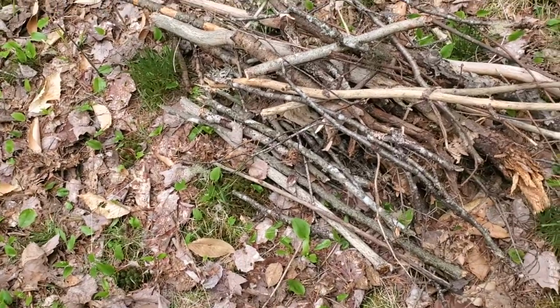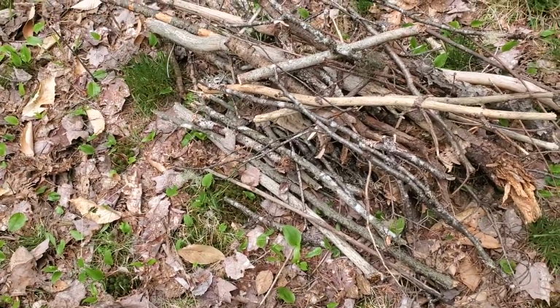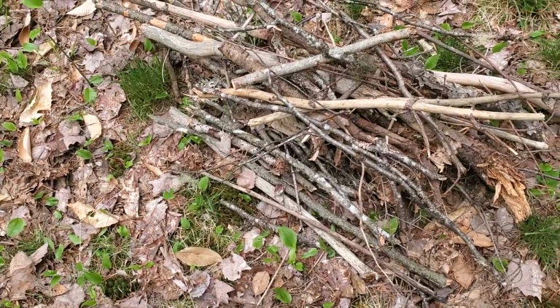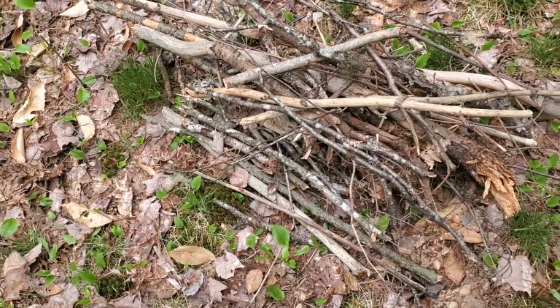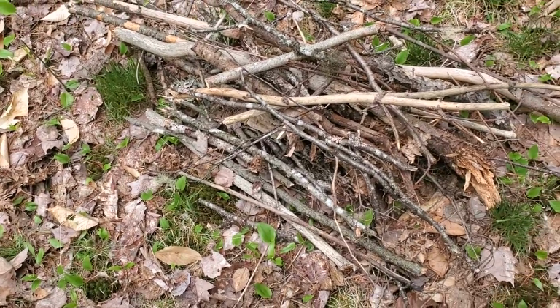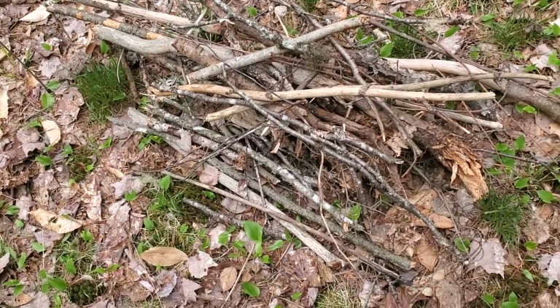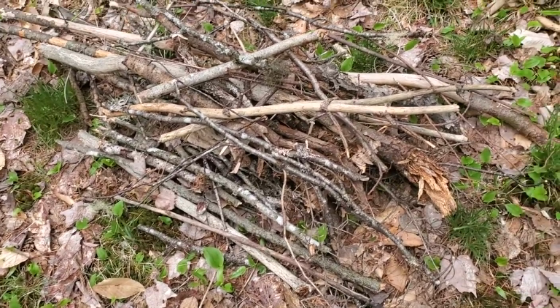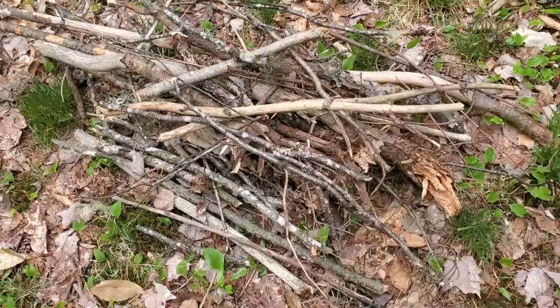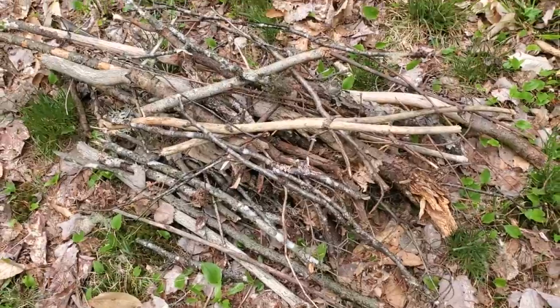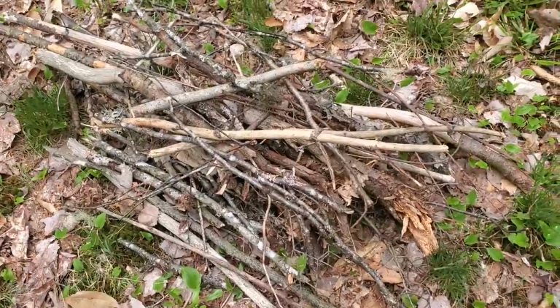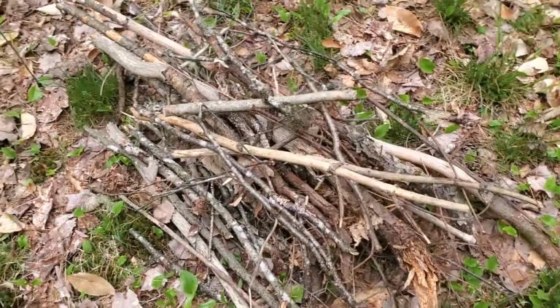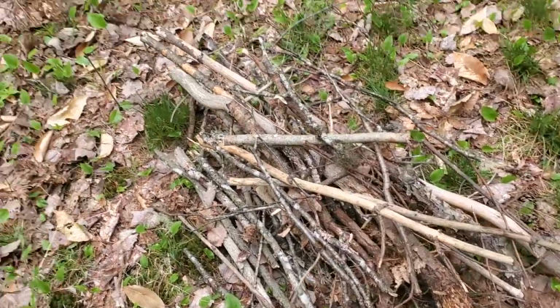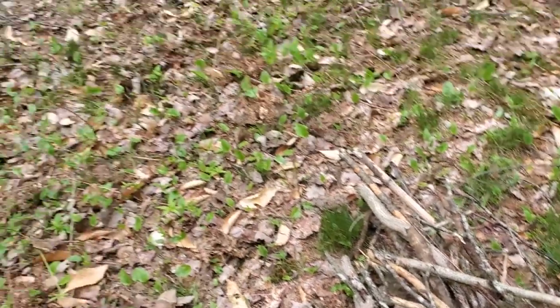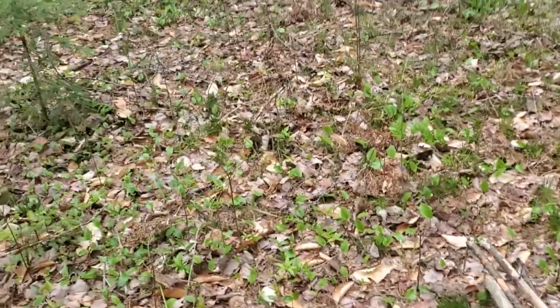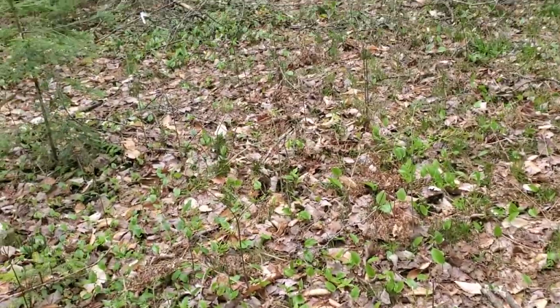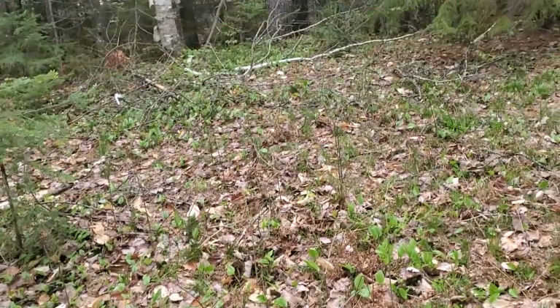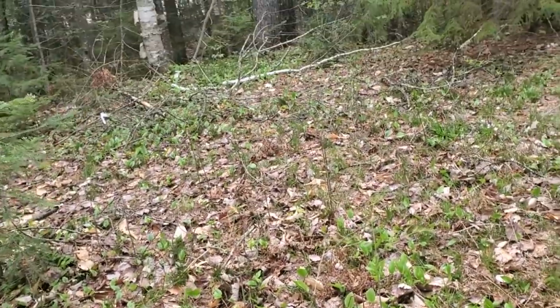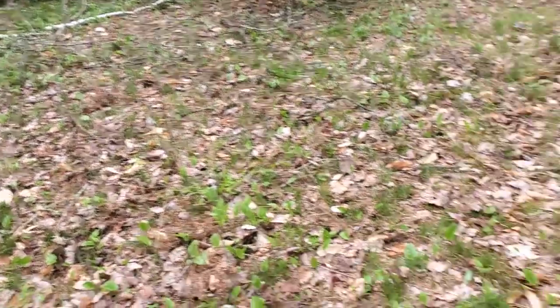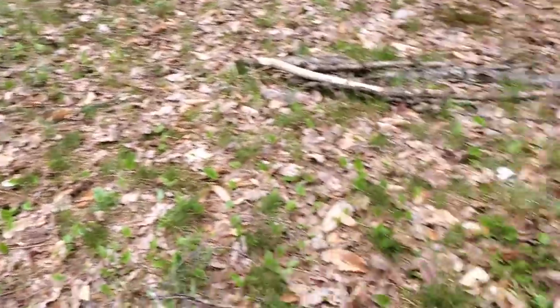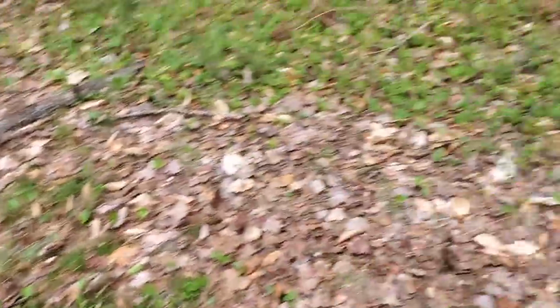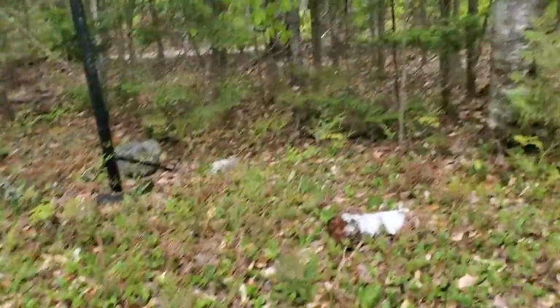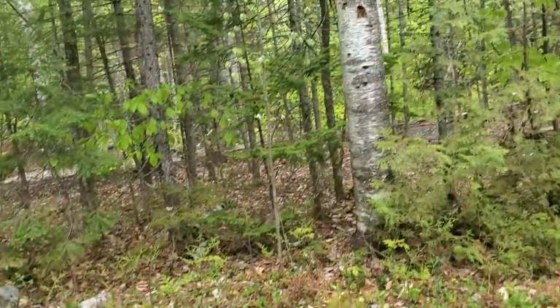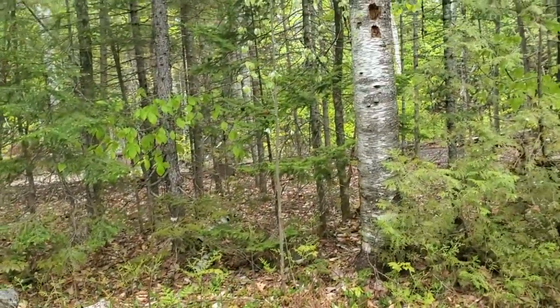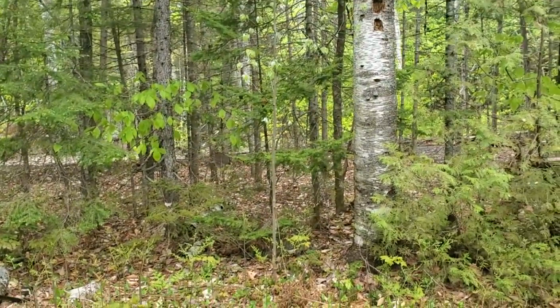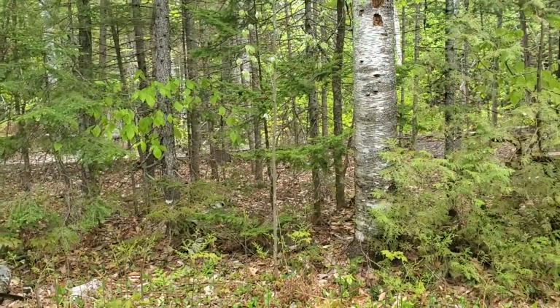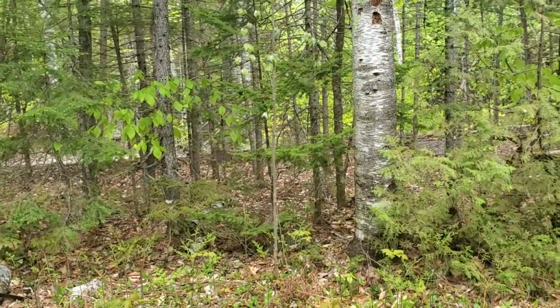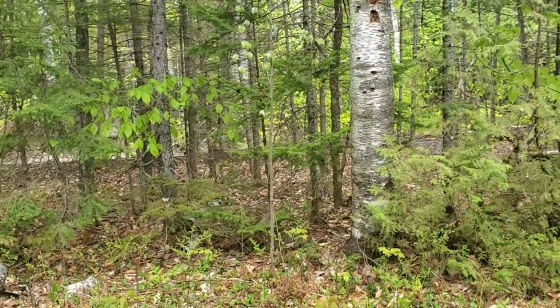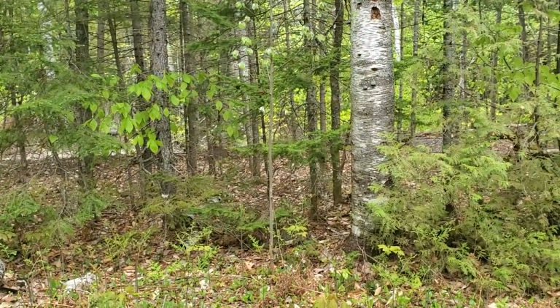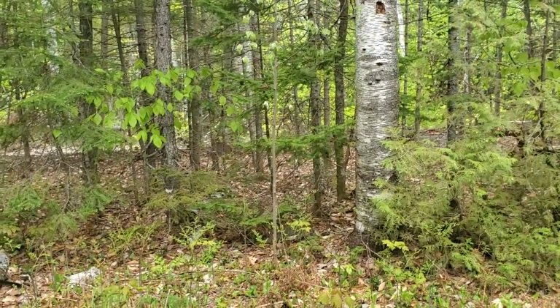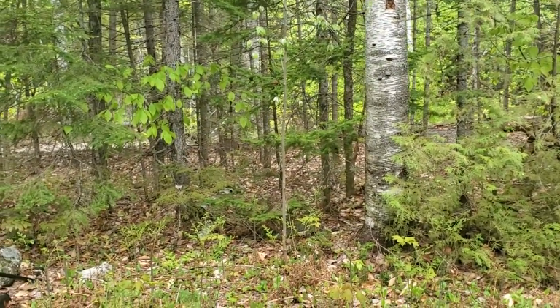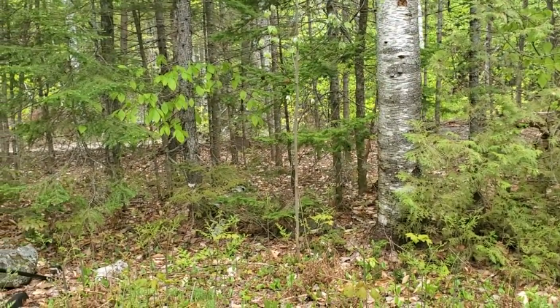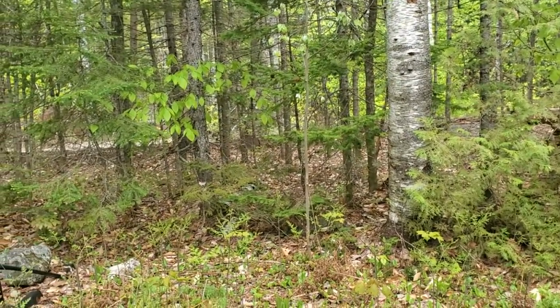Today is May 21st and I am out here picking up some sticks and twigs in order to work on a long-term project way over there. I'll show you that in a moment — I'll walk the length of it.